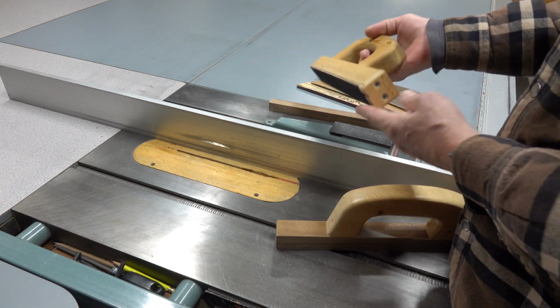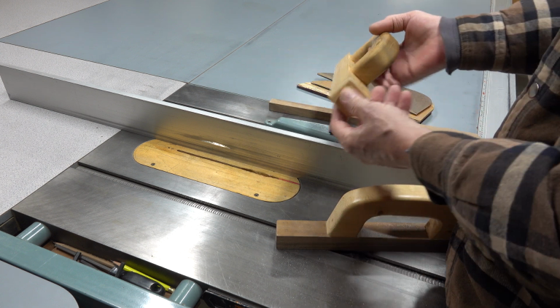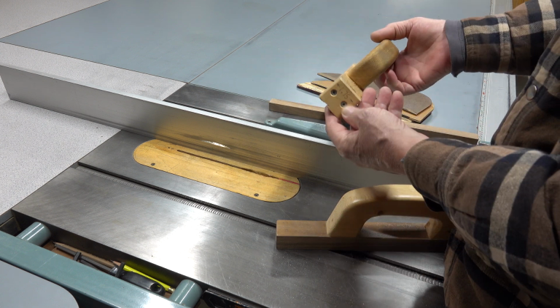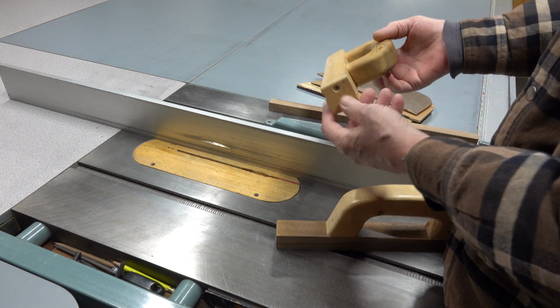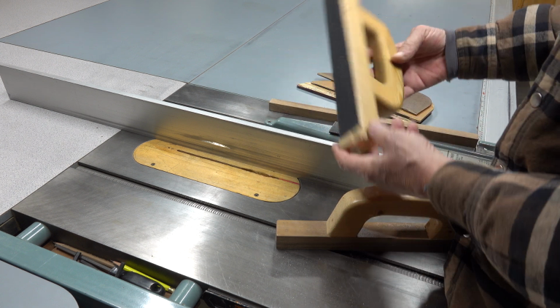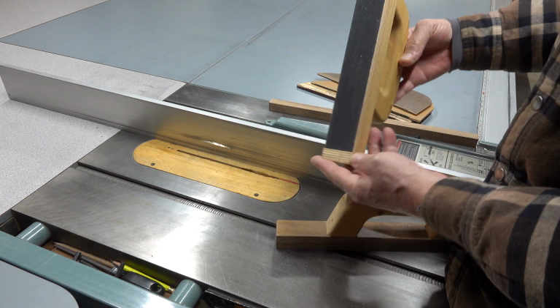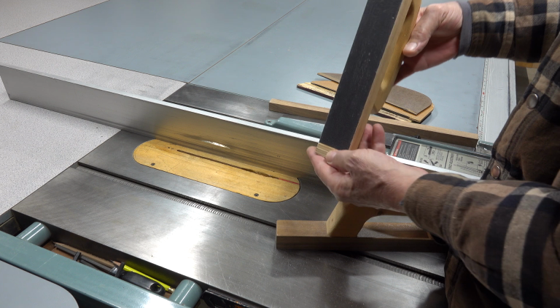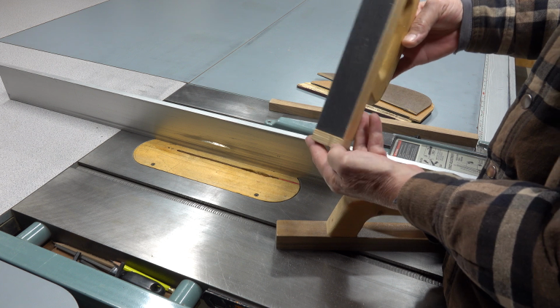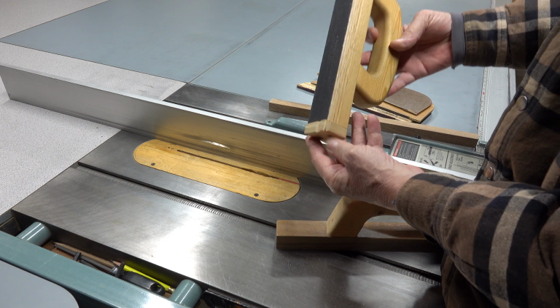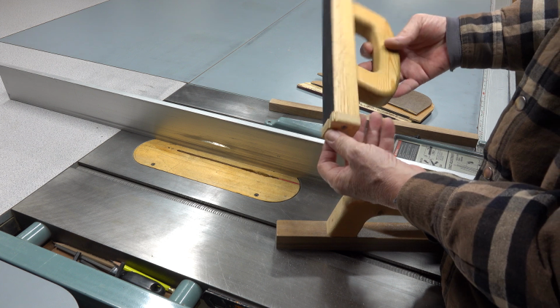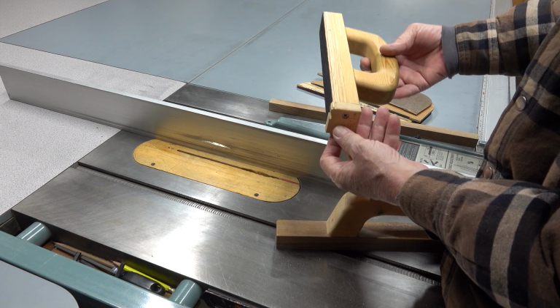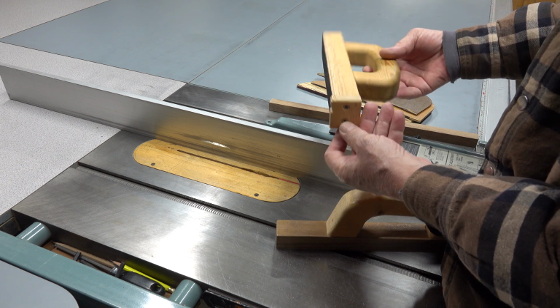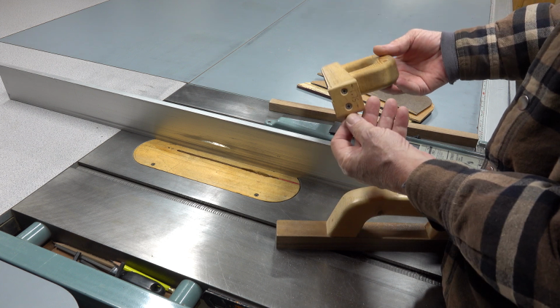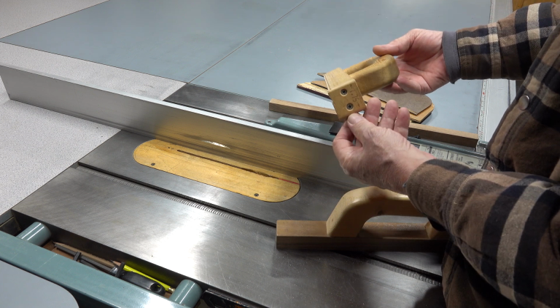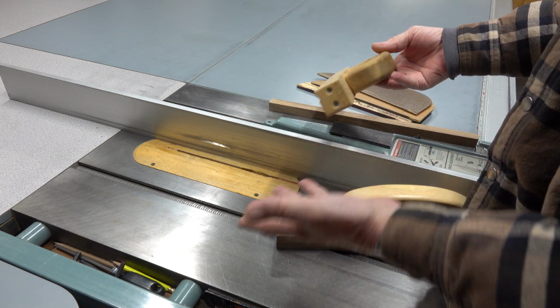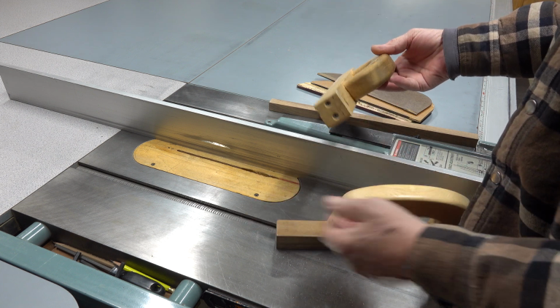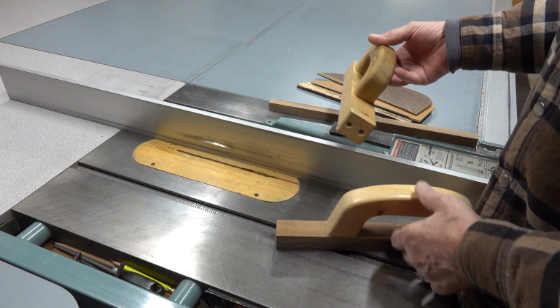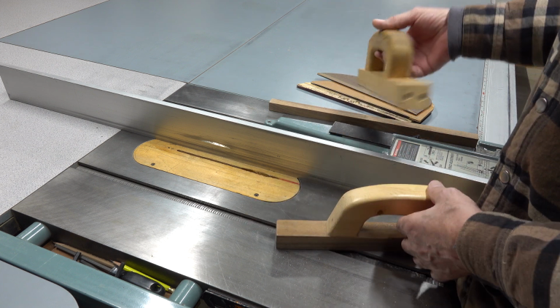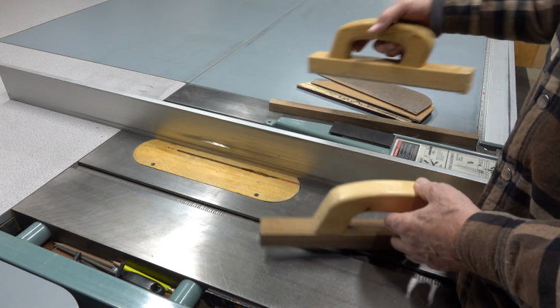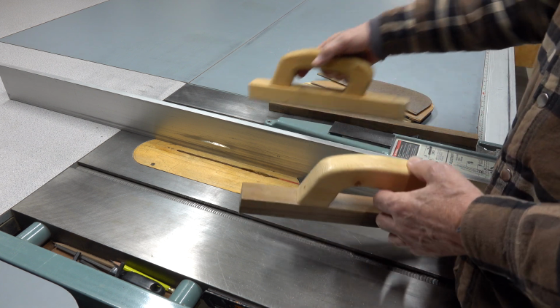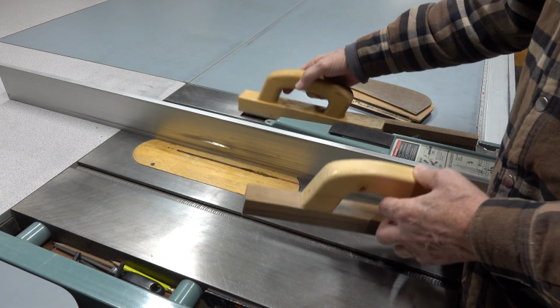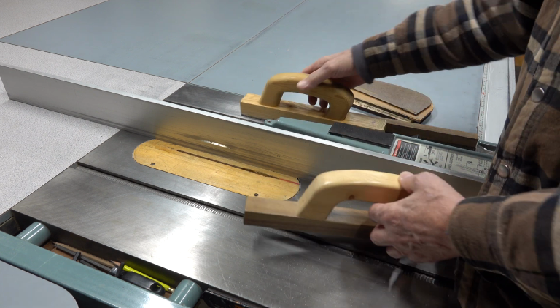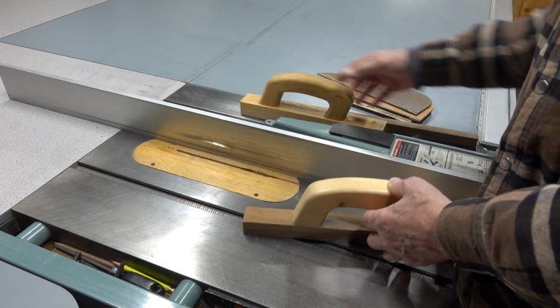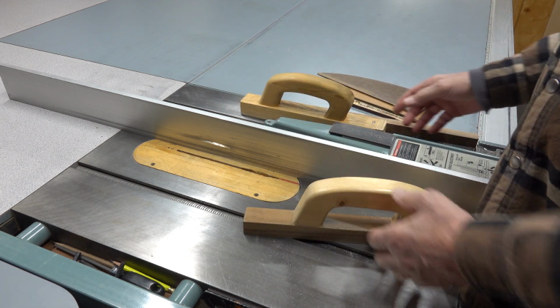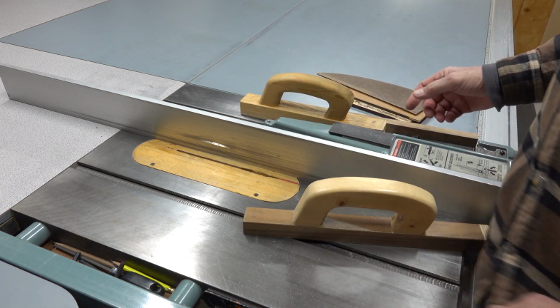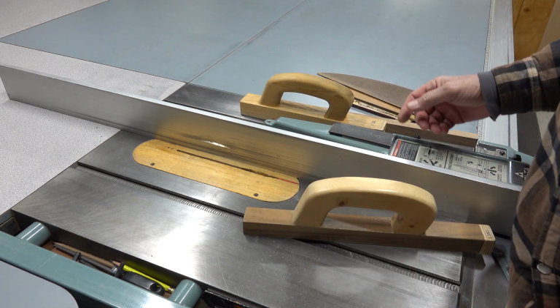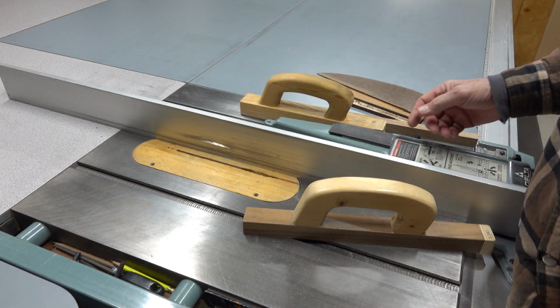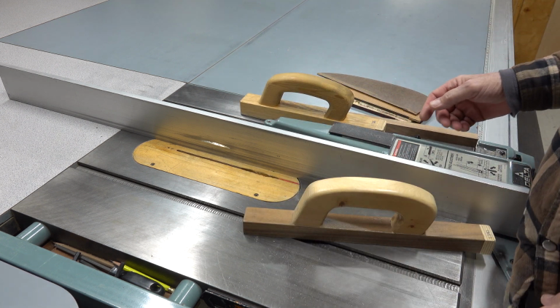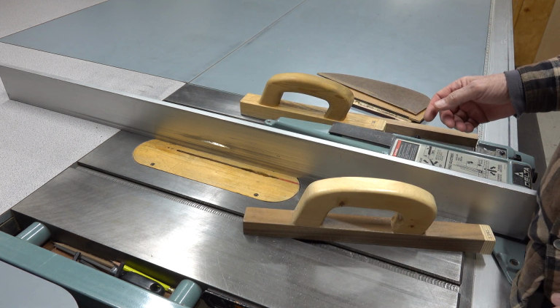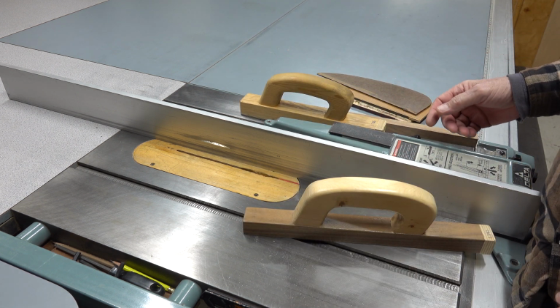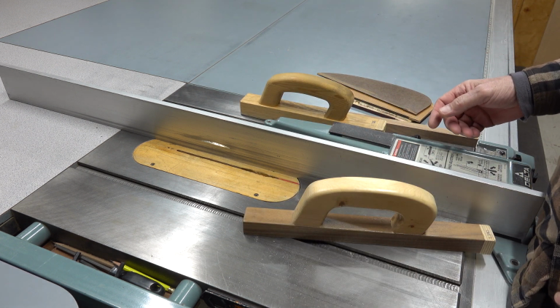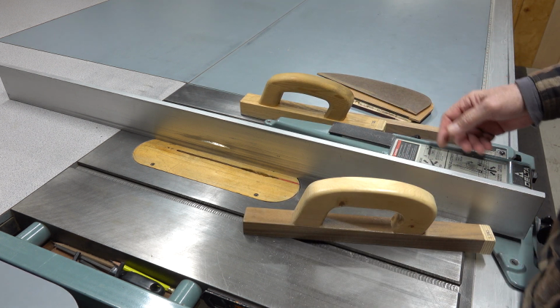And again, adjustable heel — it's getting all beat up, throw it out, put on another one, you're good to go. Let me know what you guys think. You take care.